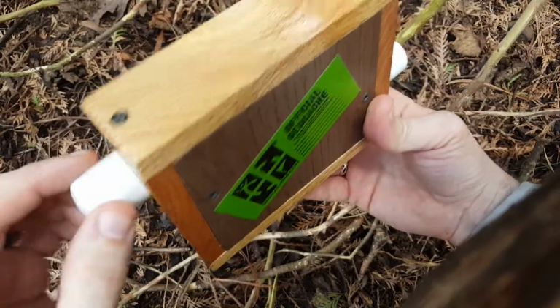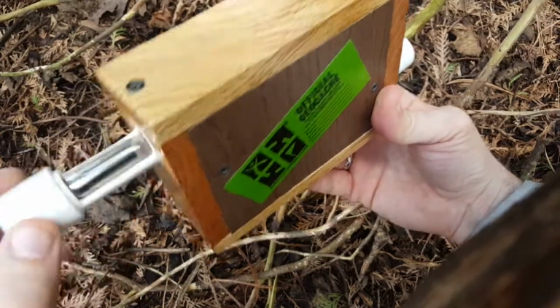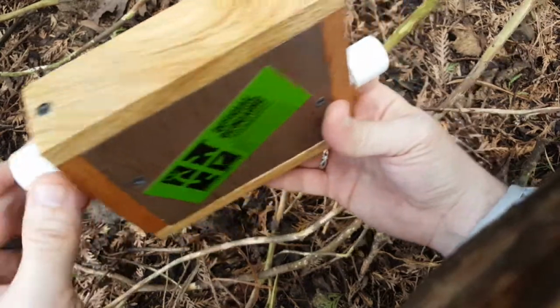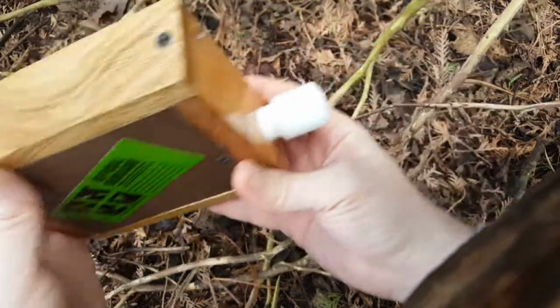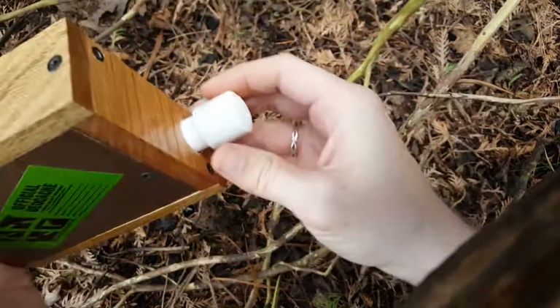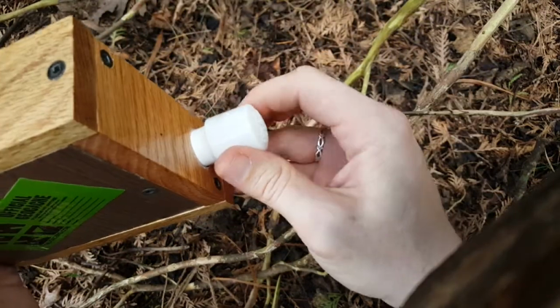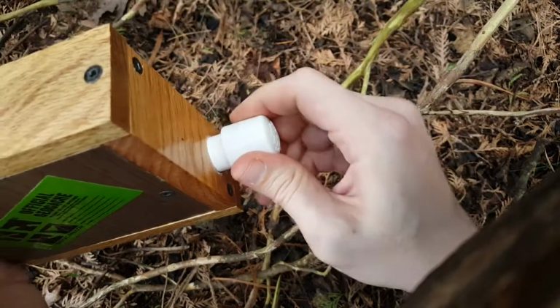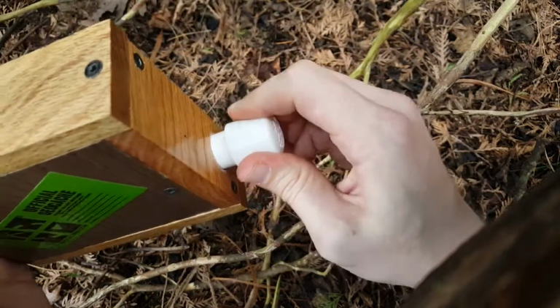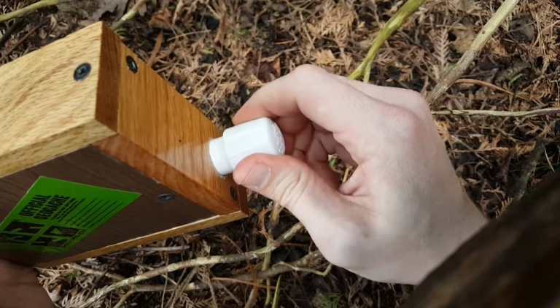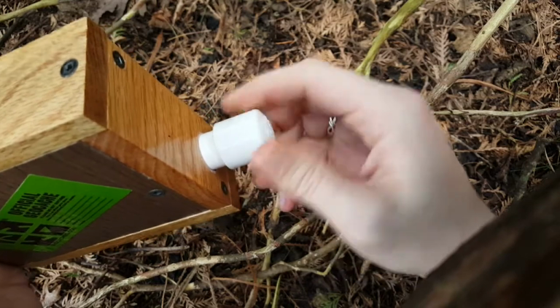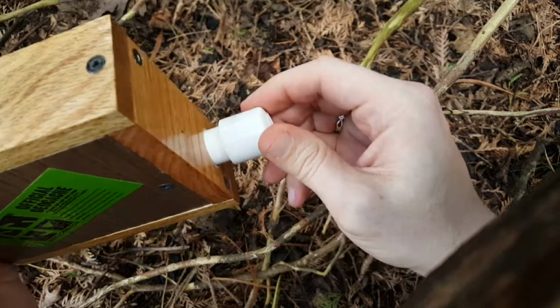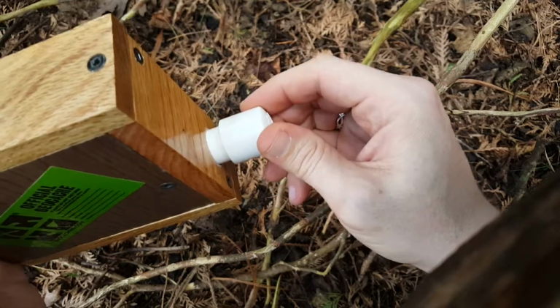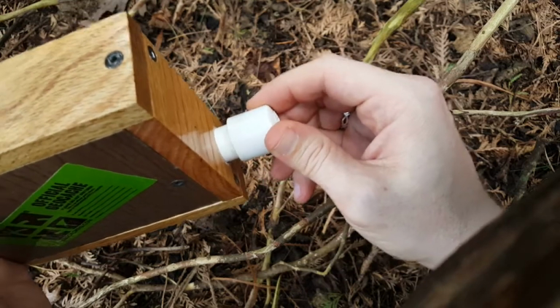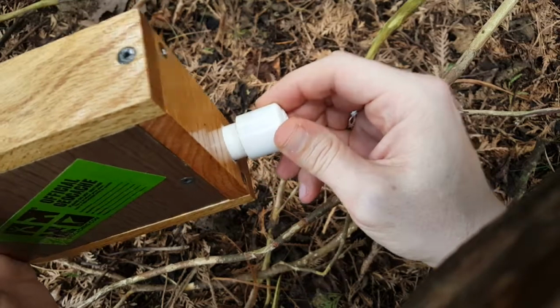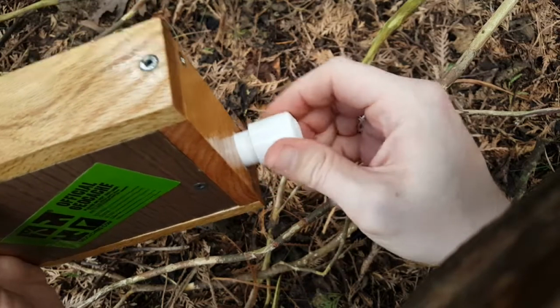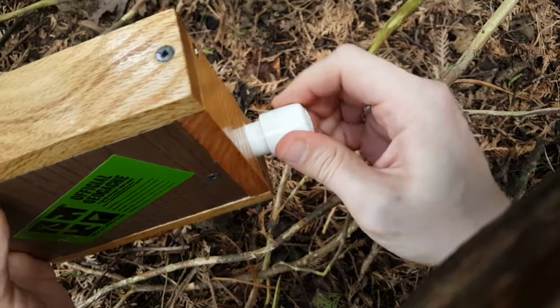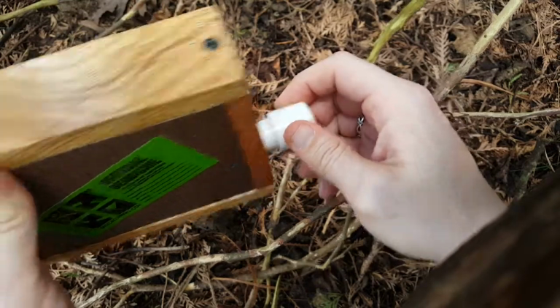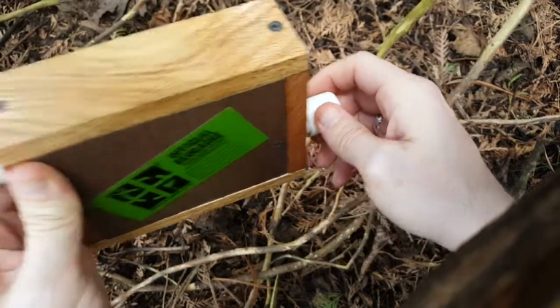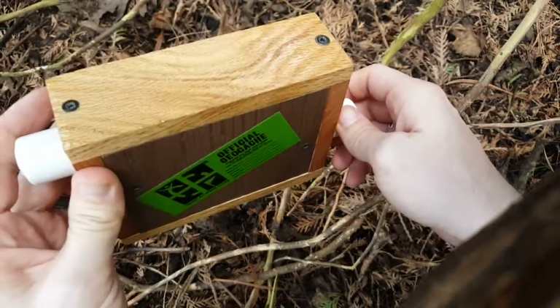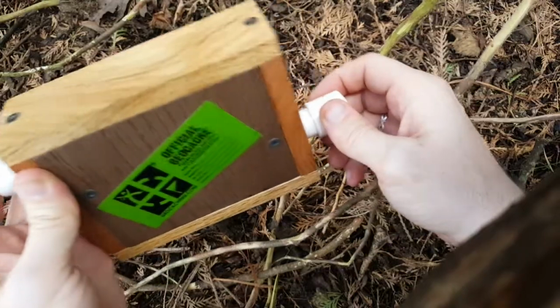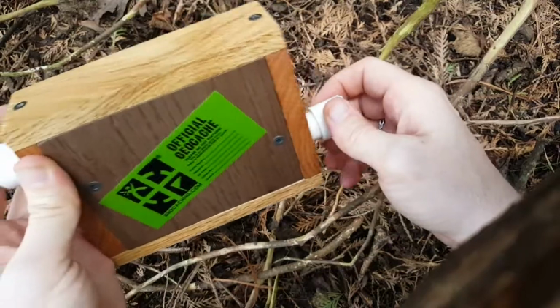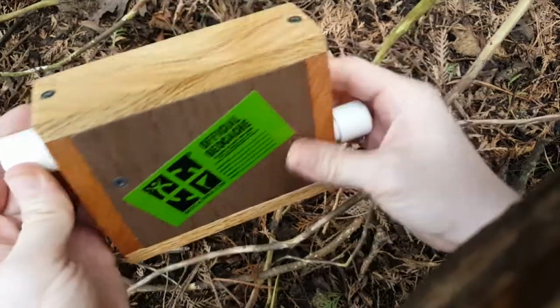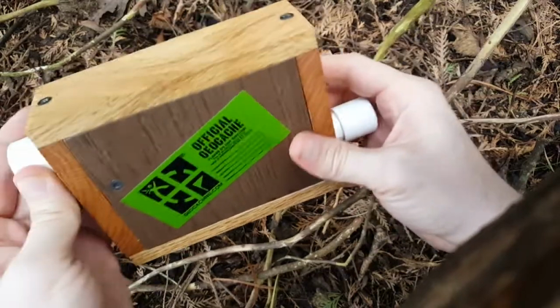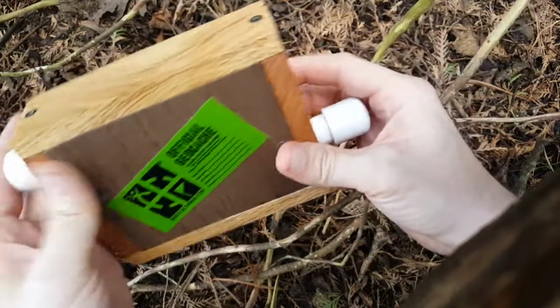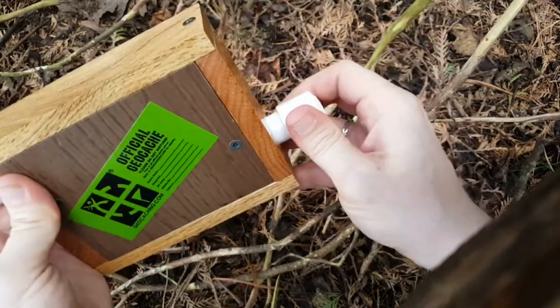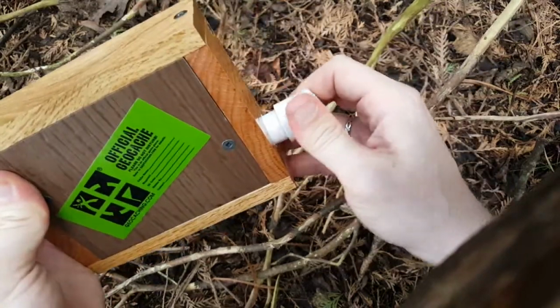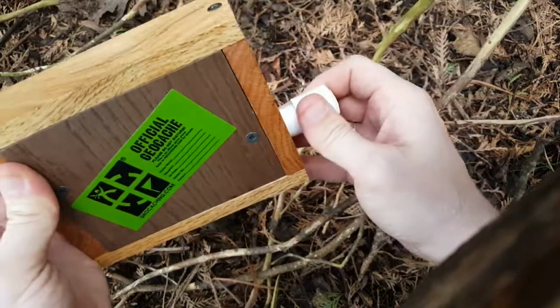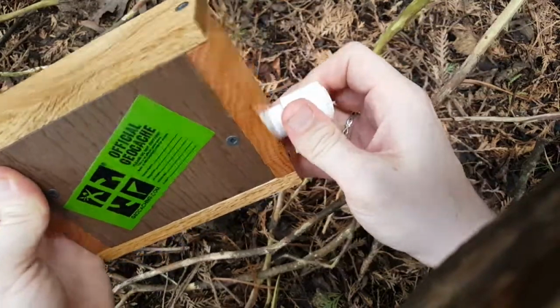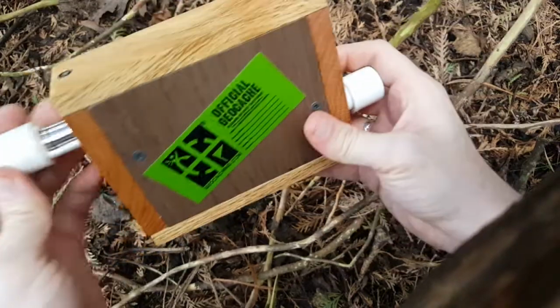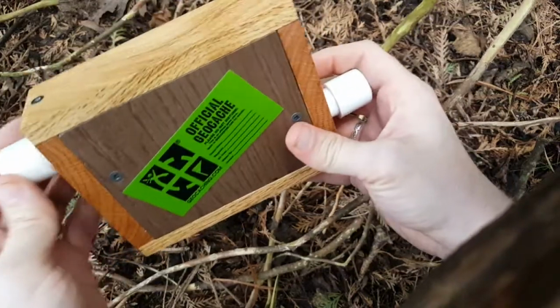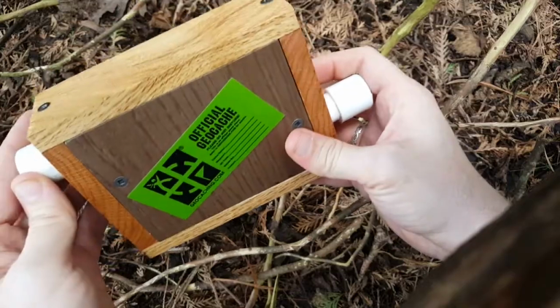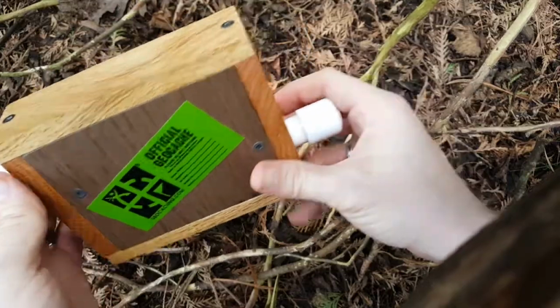This is still unlocked. This is locked in place — it doesn't spin anymore, doesn't go in and out, doesn't do anything. It's locked in there. And this is still unlocked. This is where I got stuck. I couldn't get it back in, couldn't get it to lock again.